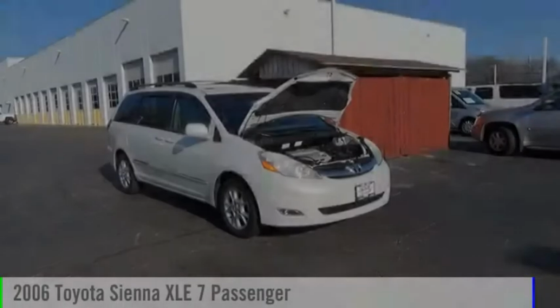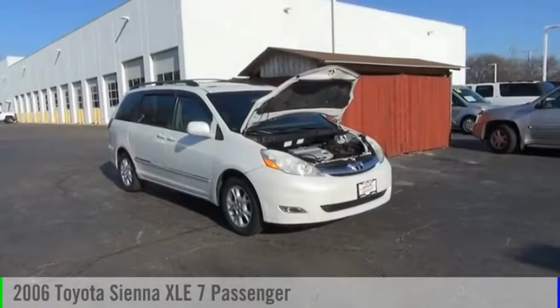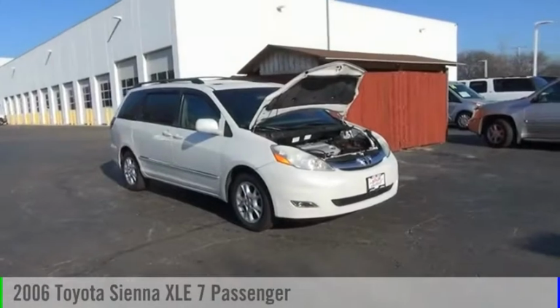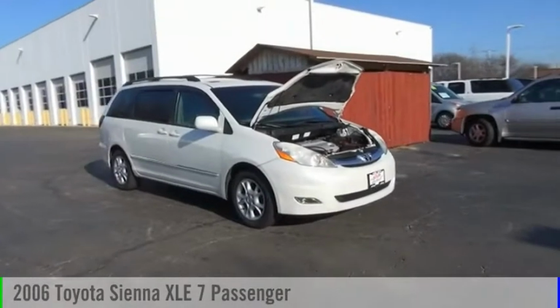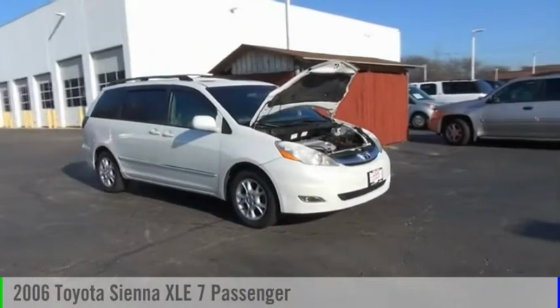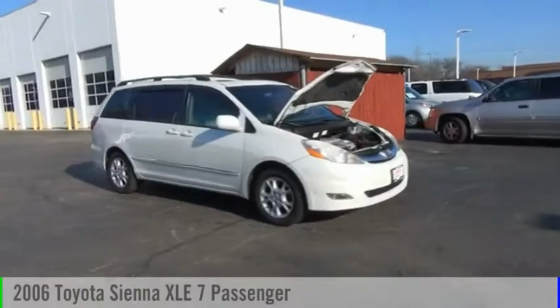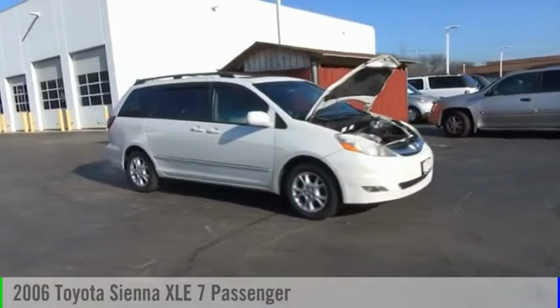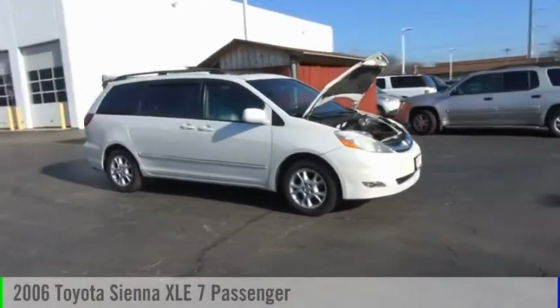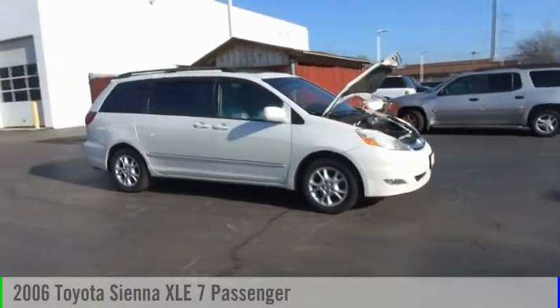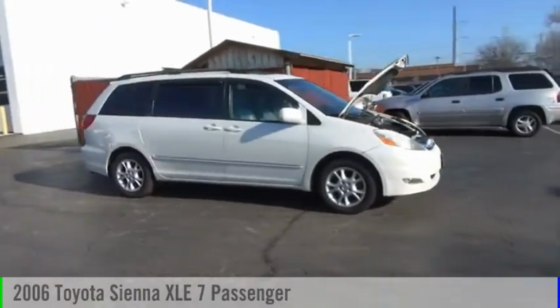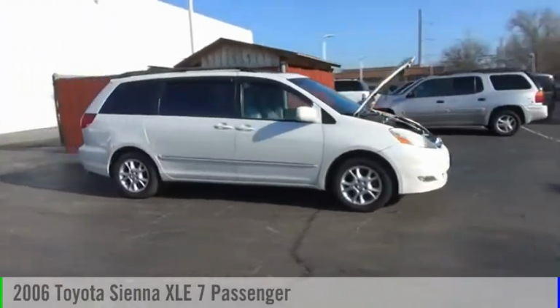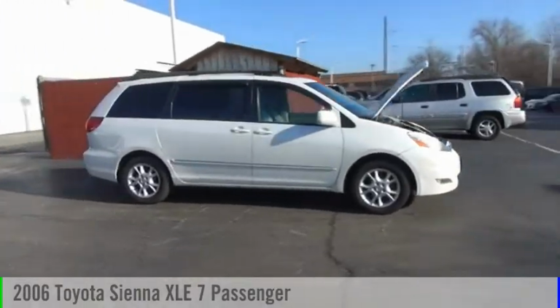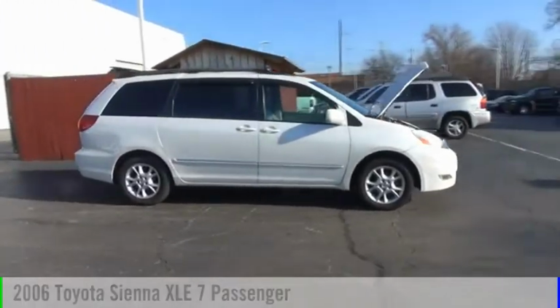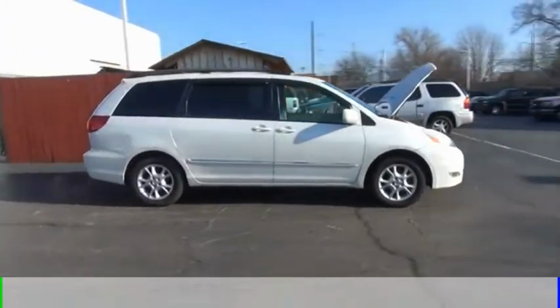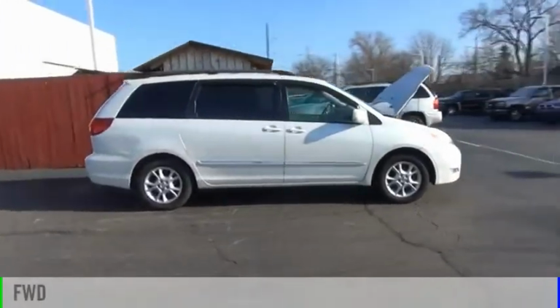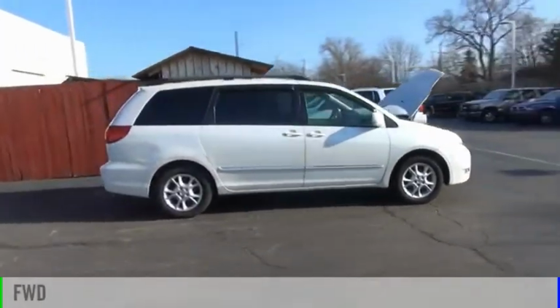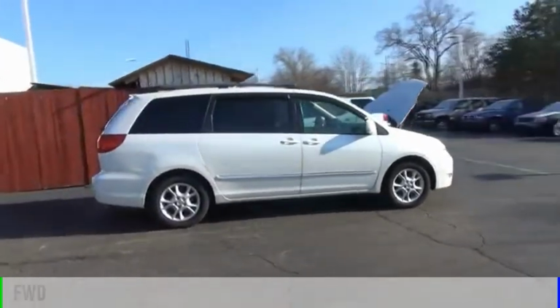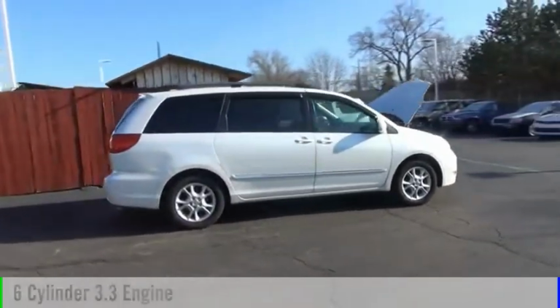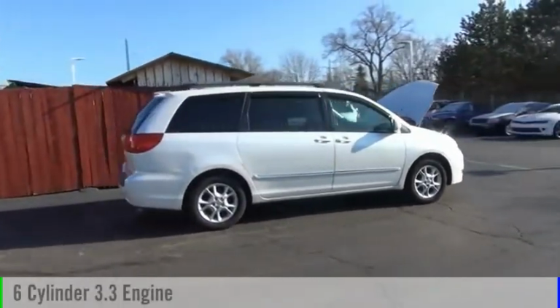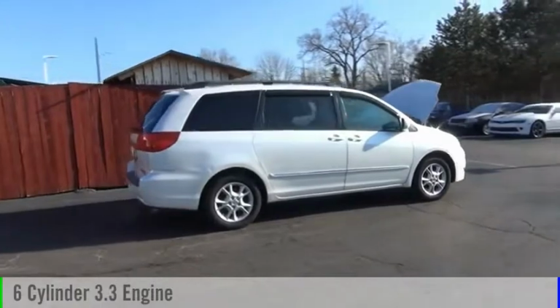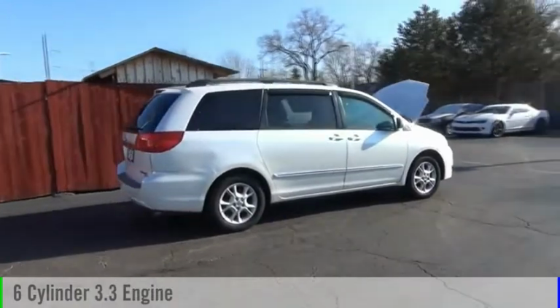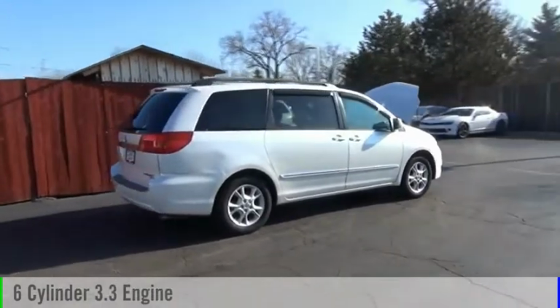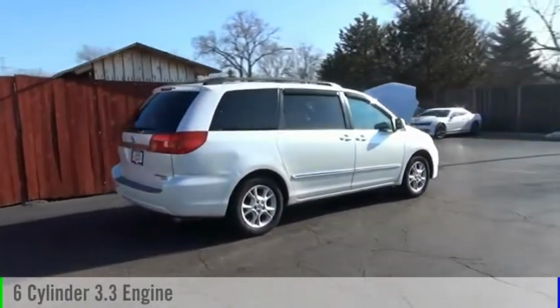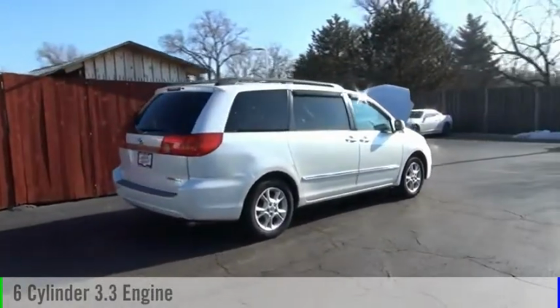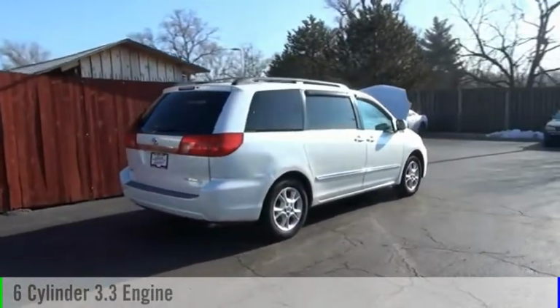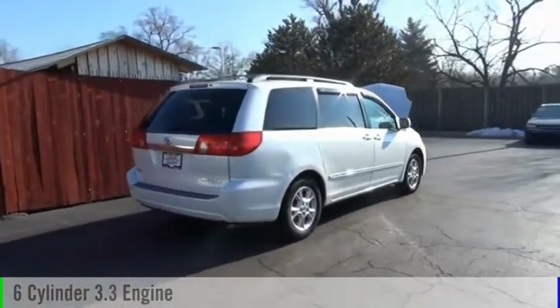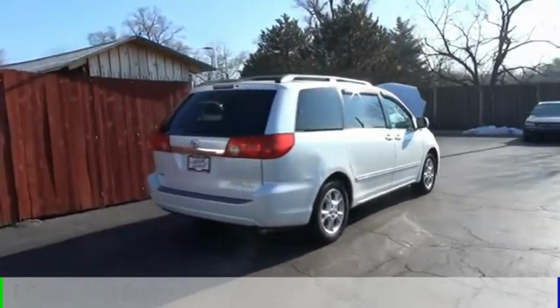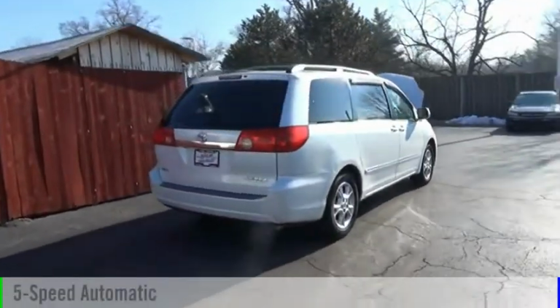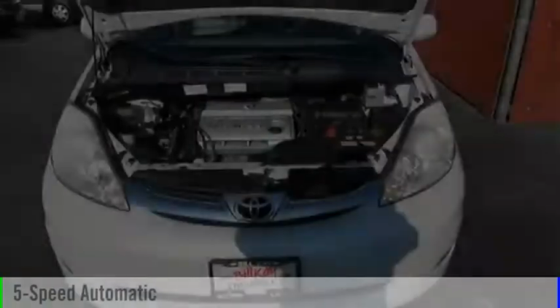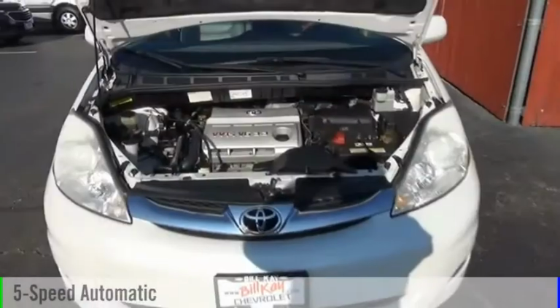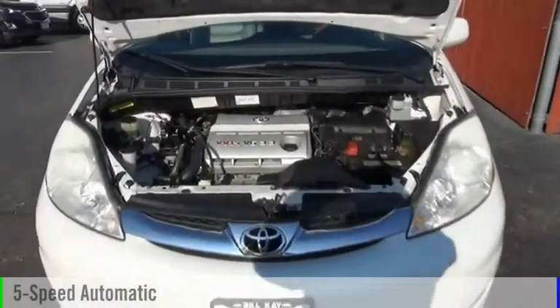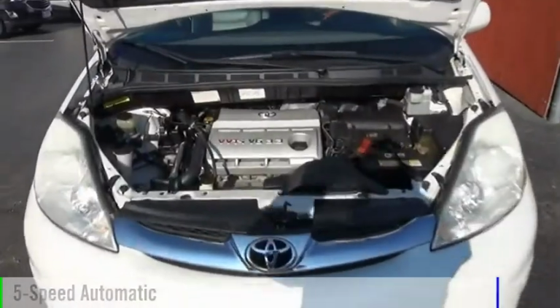You are going to love the 2006 Sienna. This vehicle is powered by a front-wheel drive, six-cylinder, 3.3-liter engine and comes with a five-speed automatic transmission.